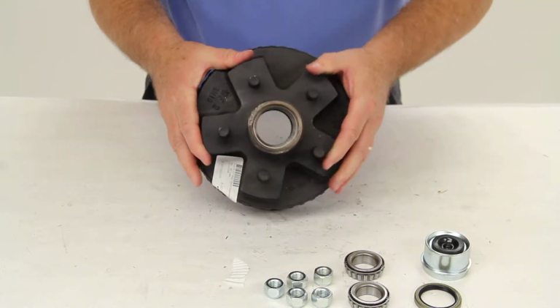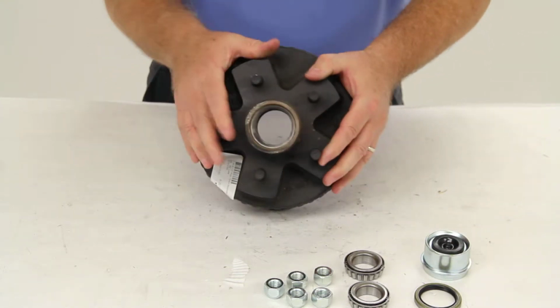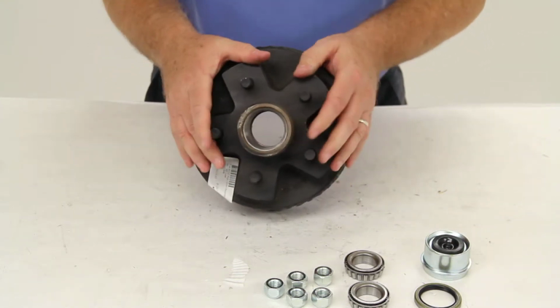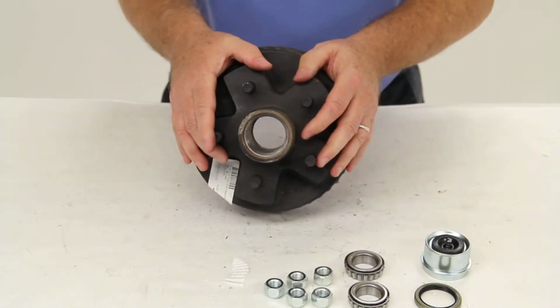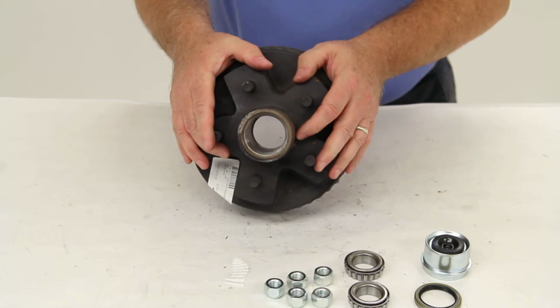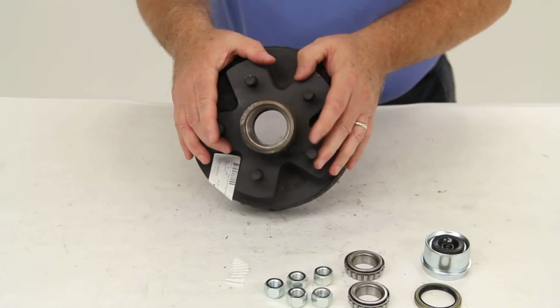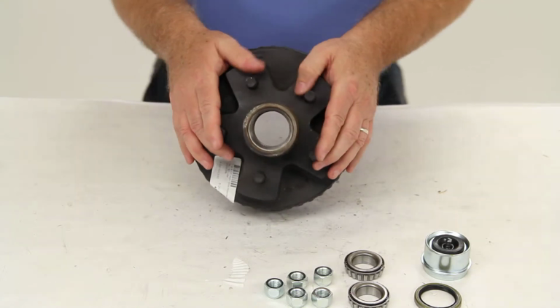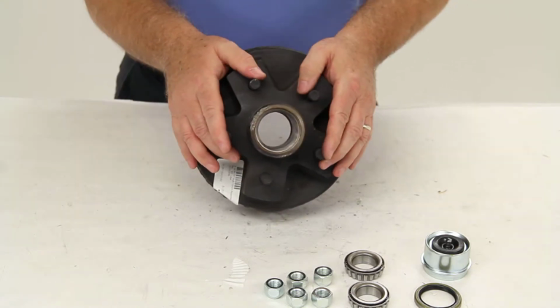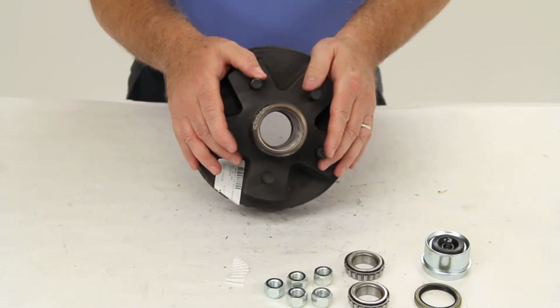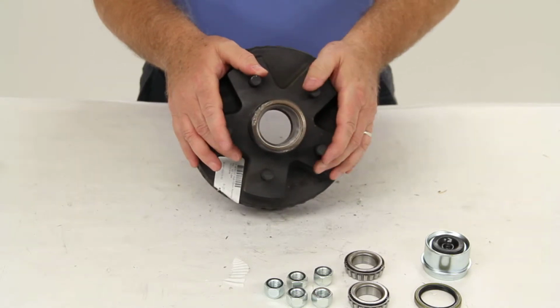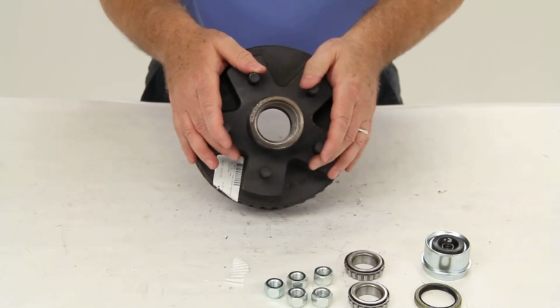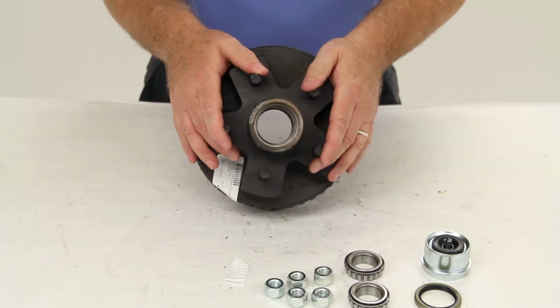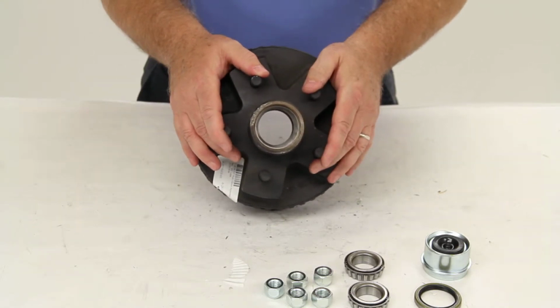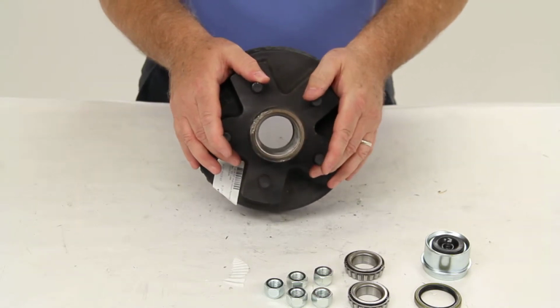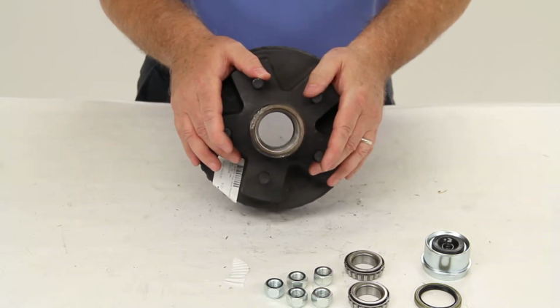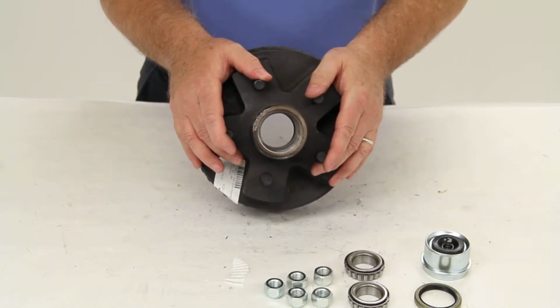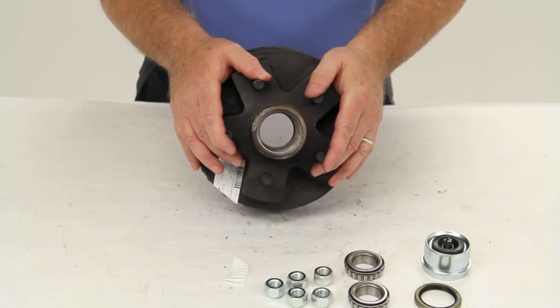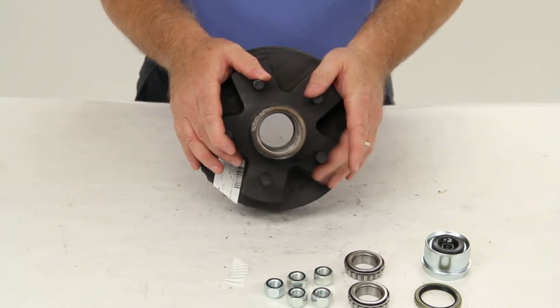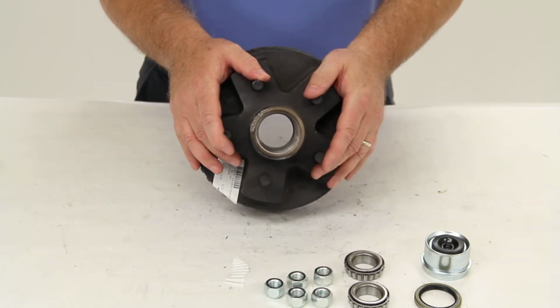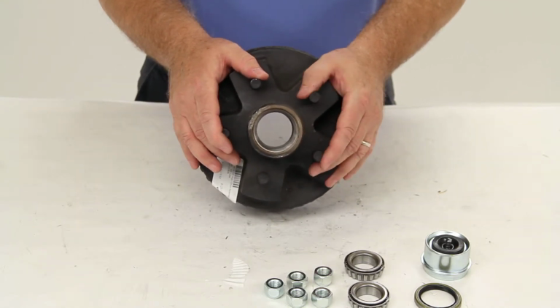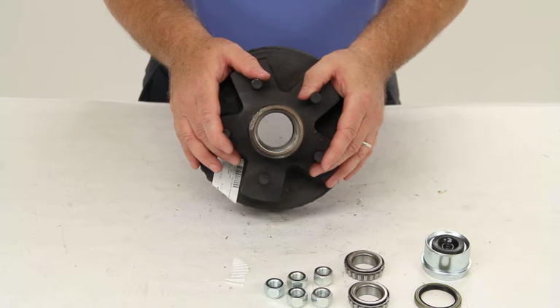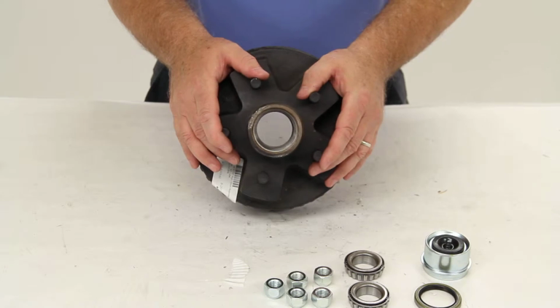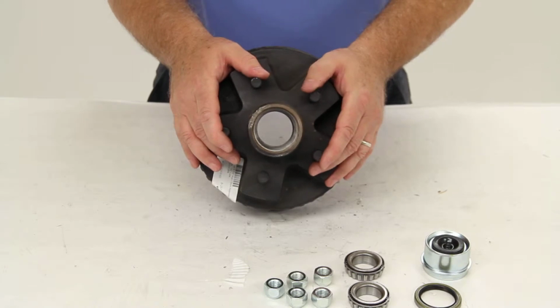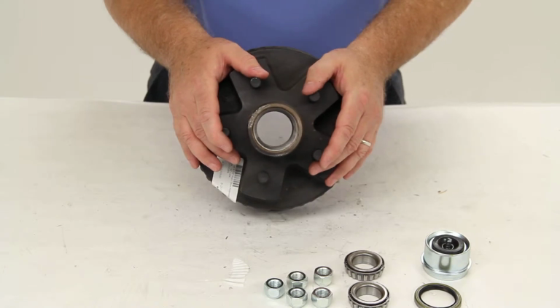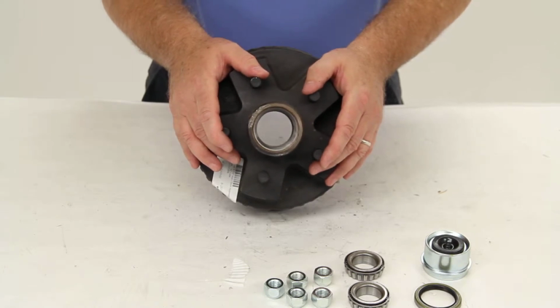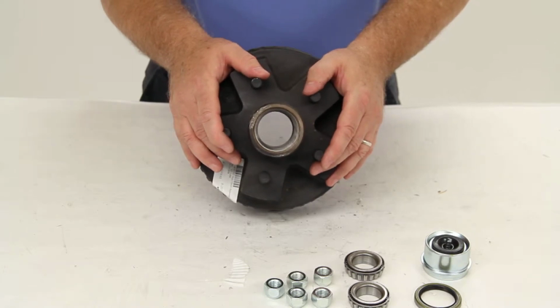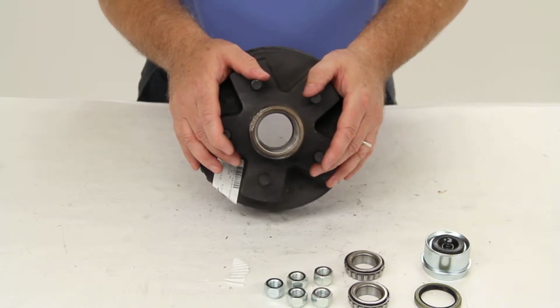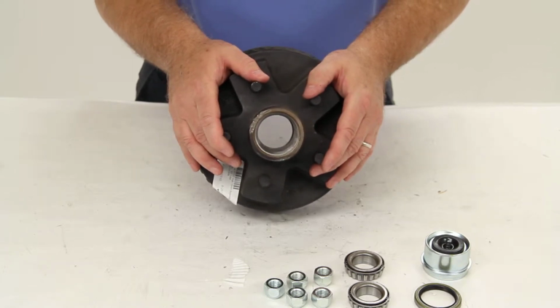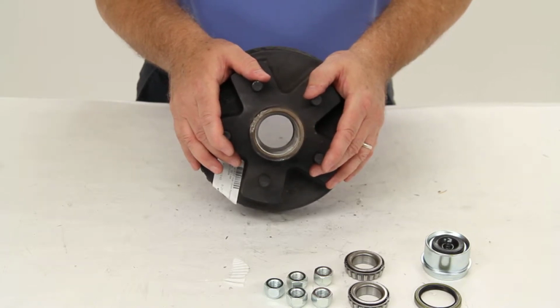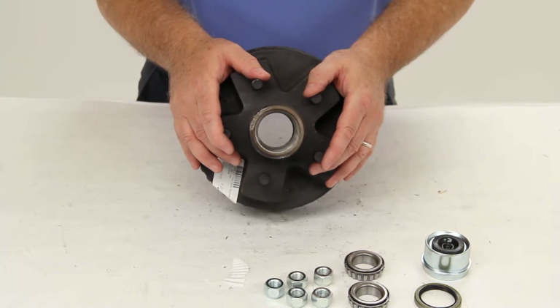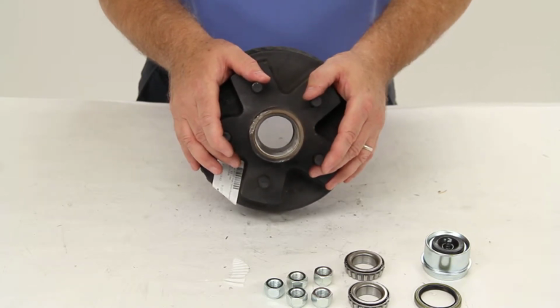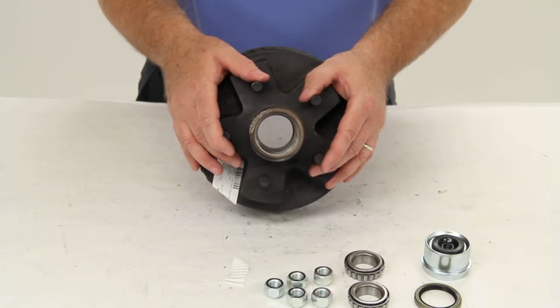This application will fit most 2,000 pound axles with the 1 and 1/16 inch spindles. It is for use with the 7 inch by 1-1/4 inch electric brakes only.